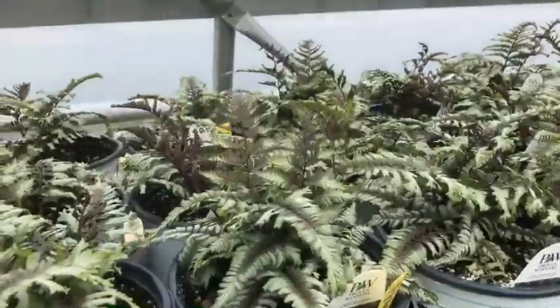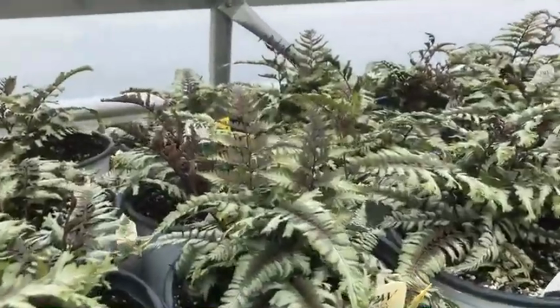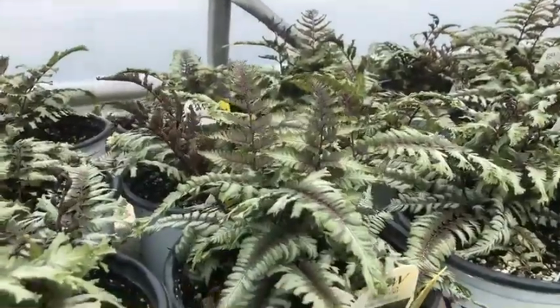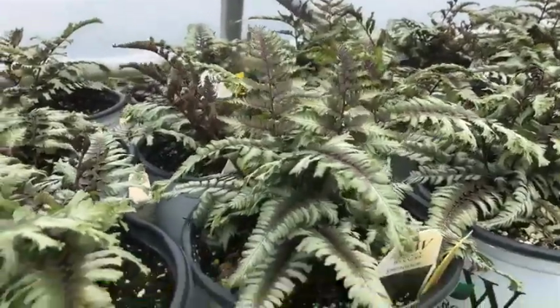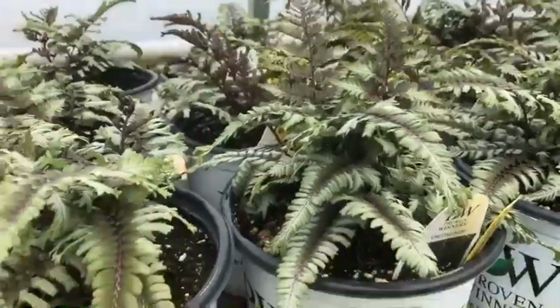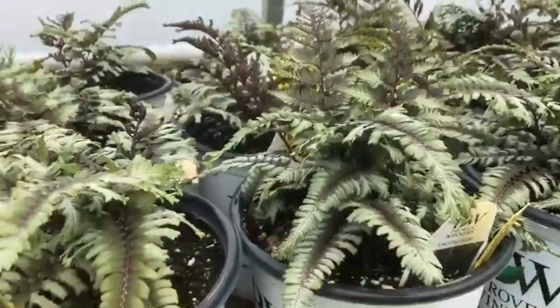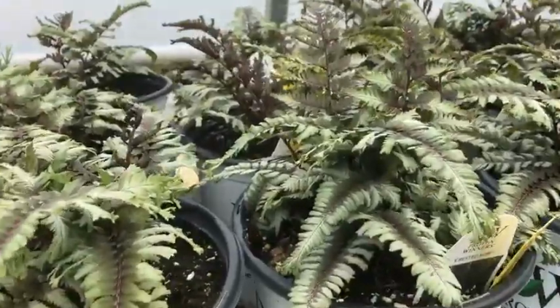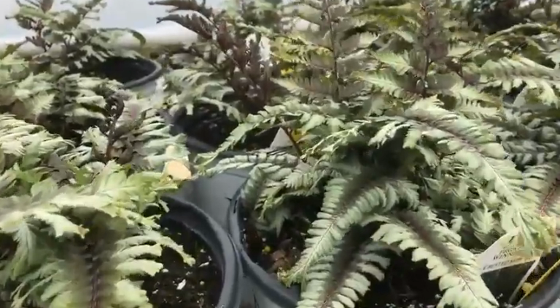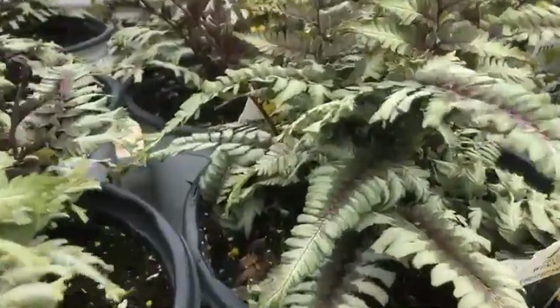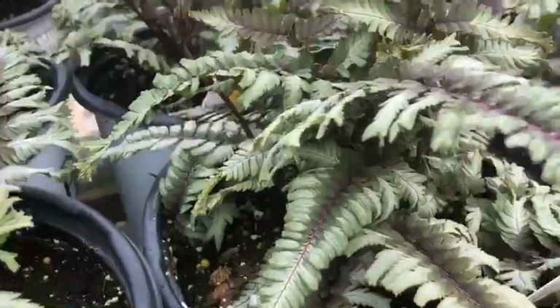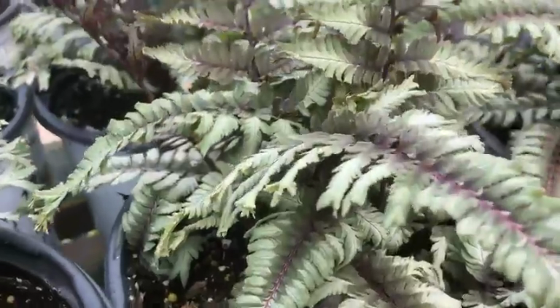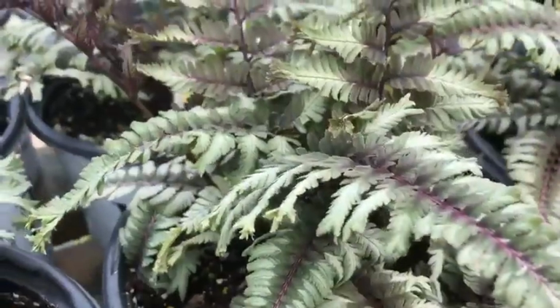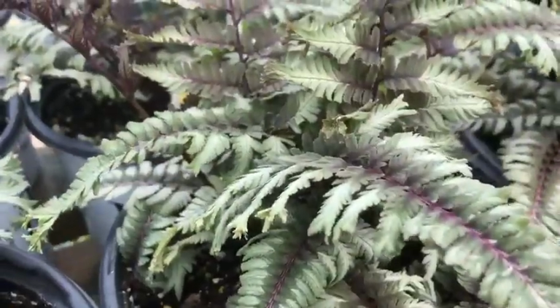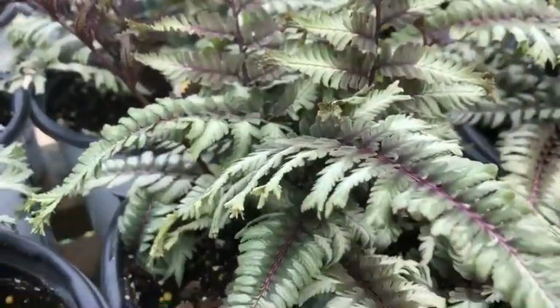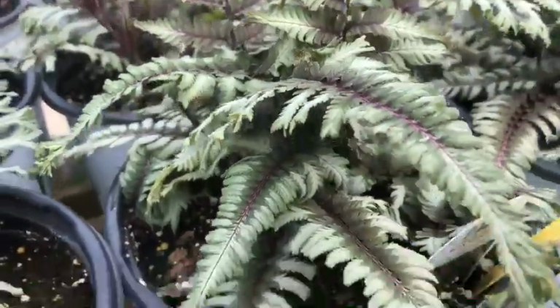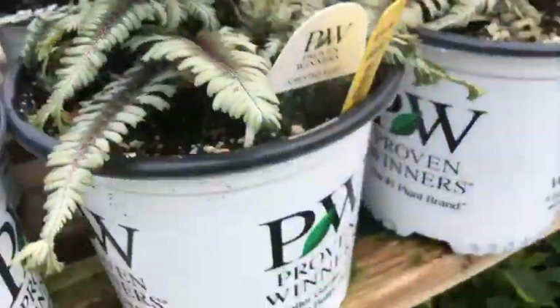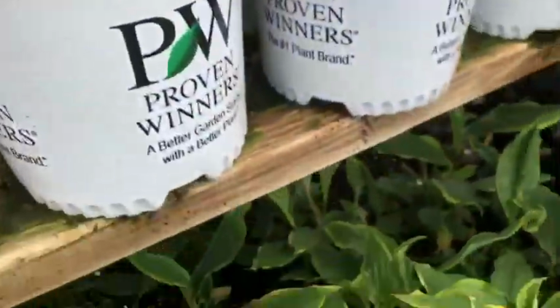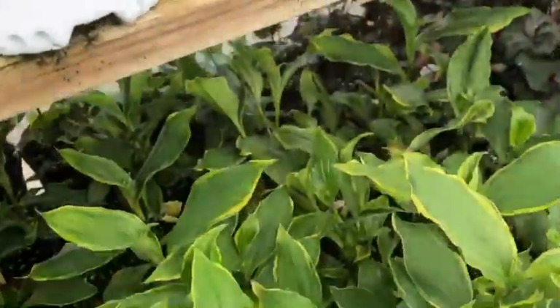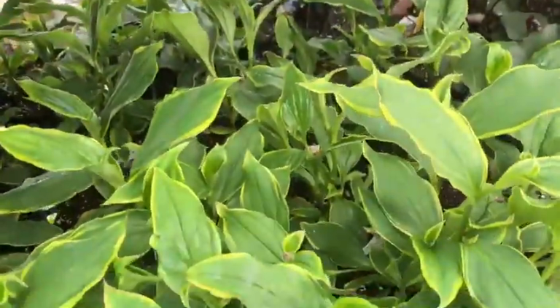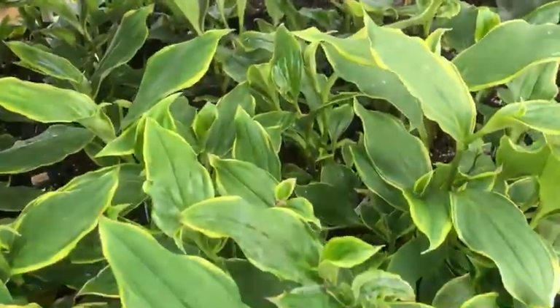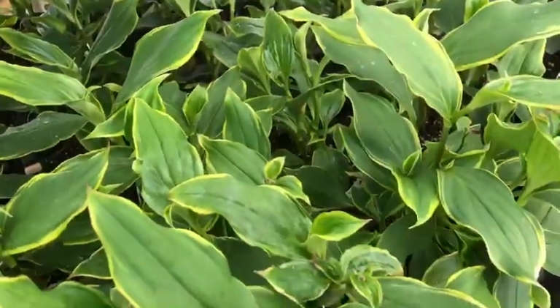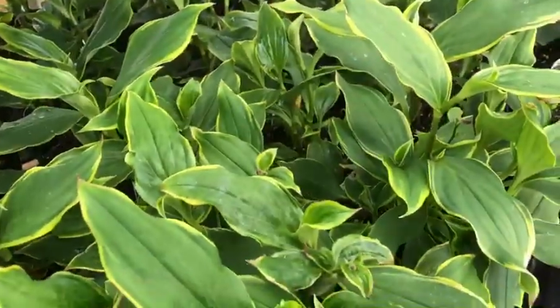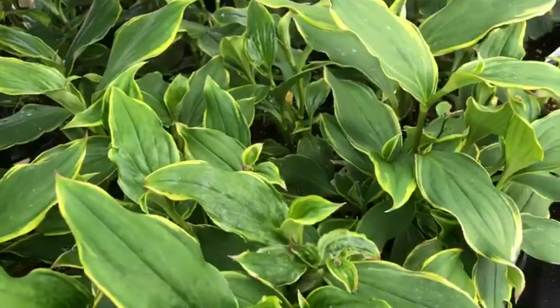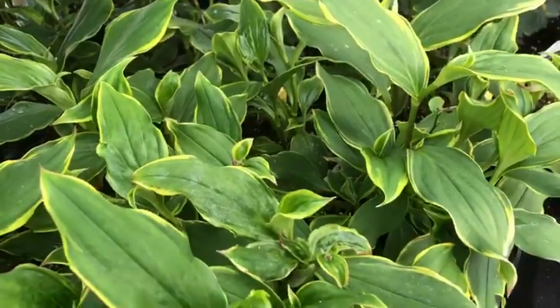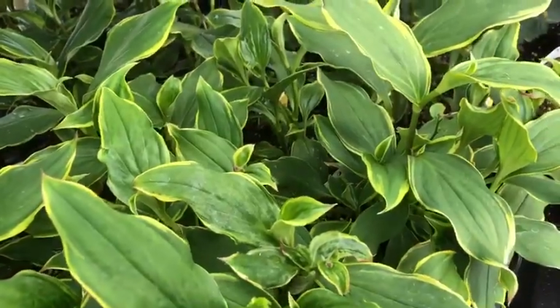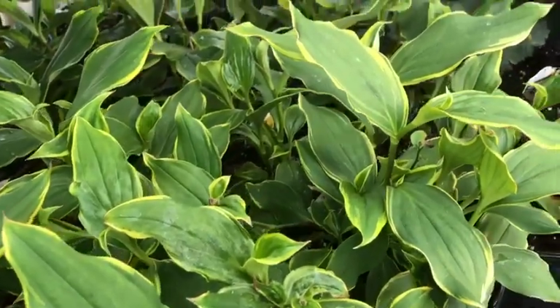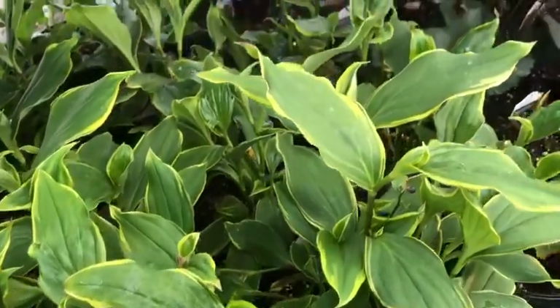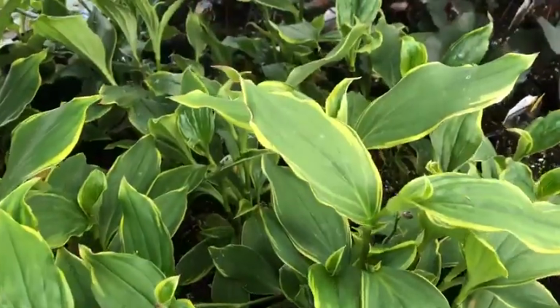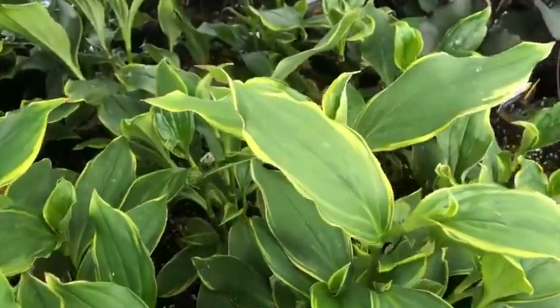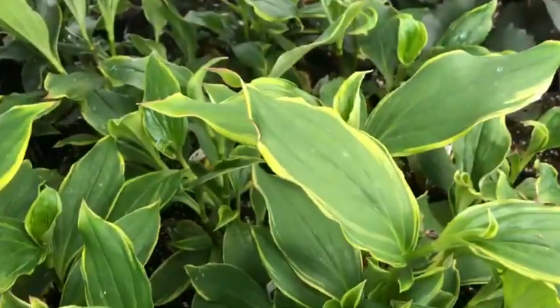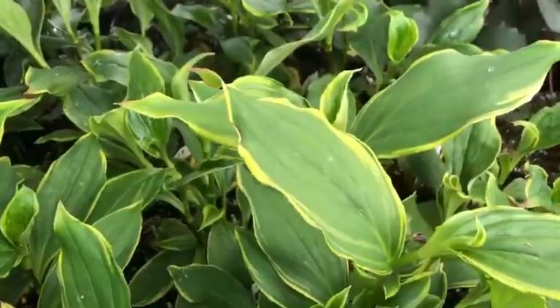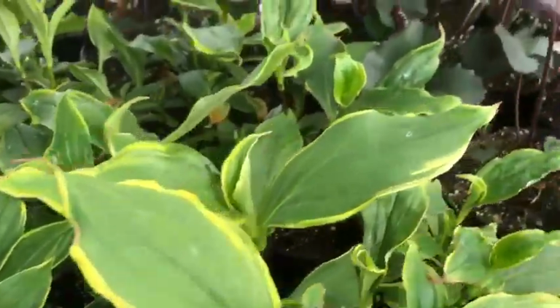Many of the ferns are great for the shade. This is a brand new one called Crested Surf, with a beautiful variegation of the foliage. Toad Lily is one that is not as common as well — a very late blooming plant with a good, interesting variegated foliage.